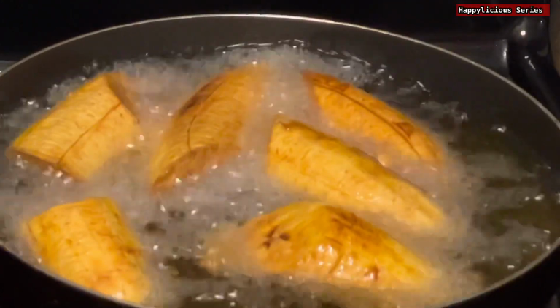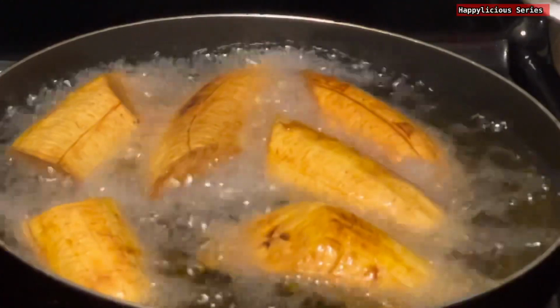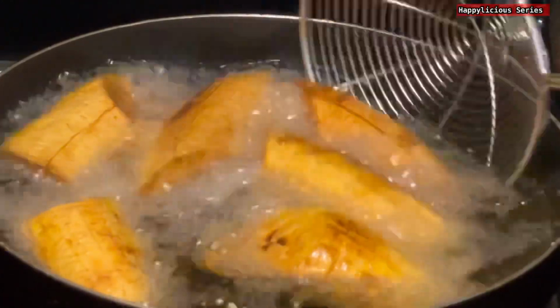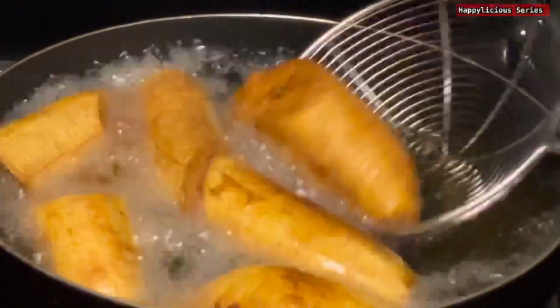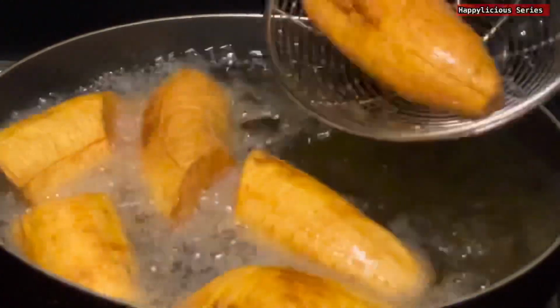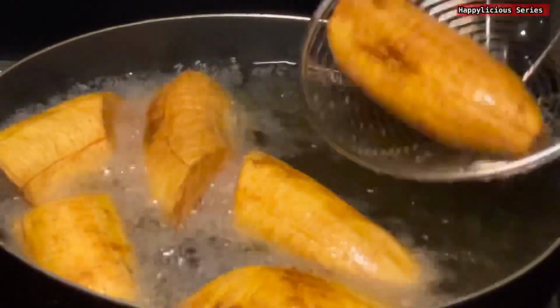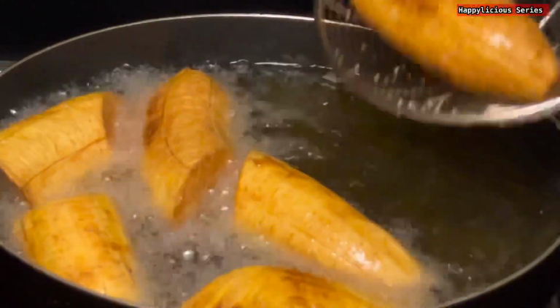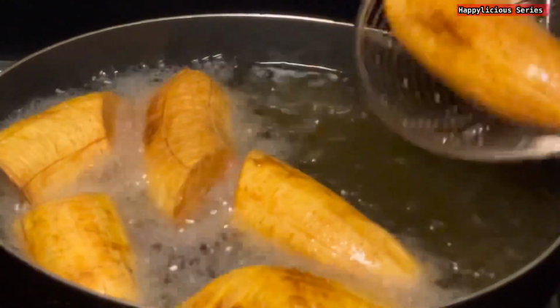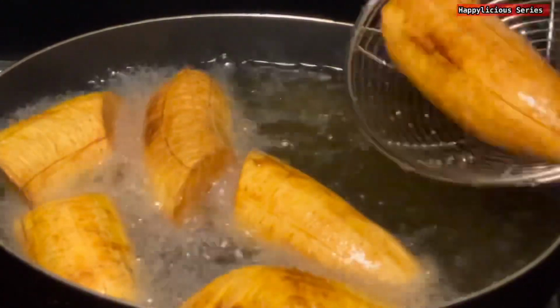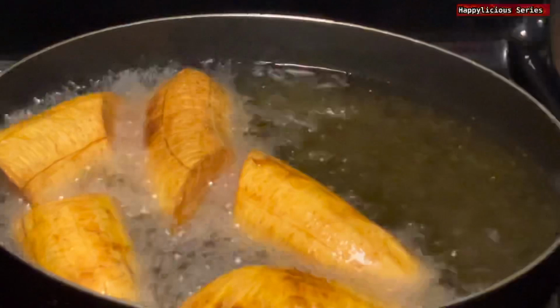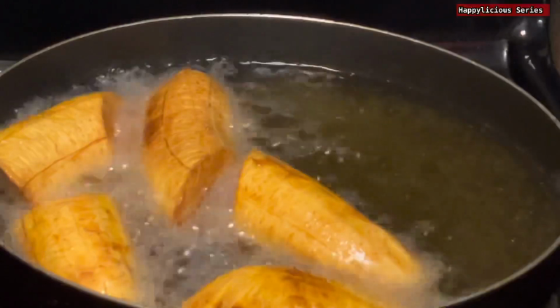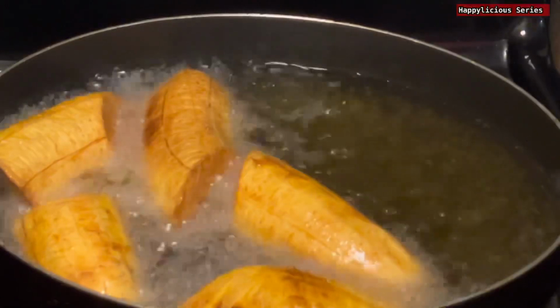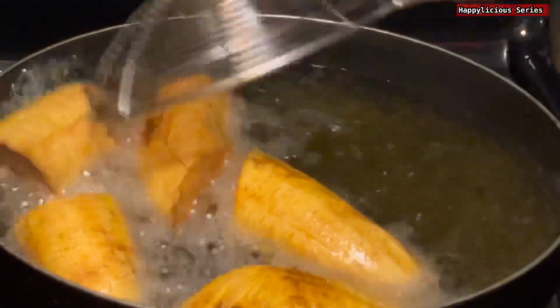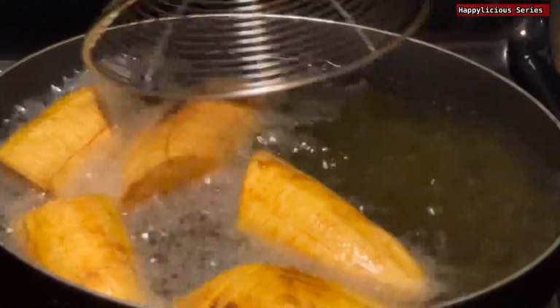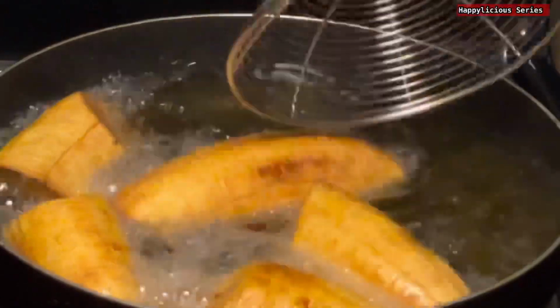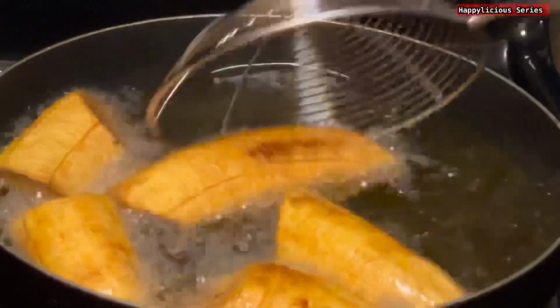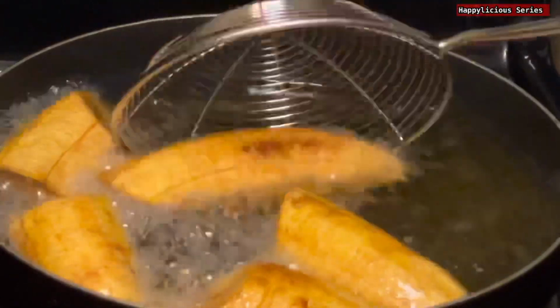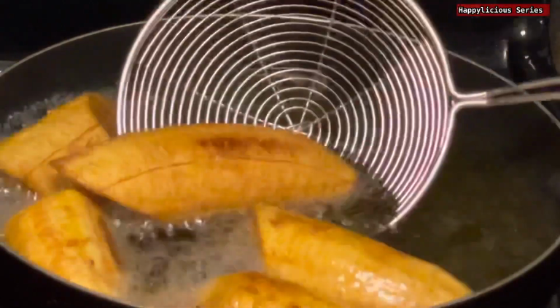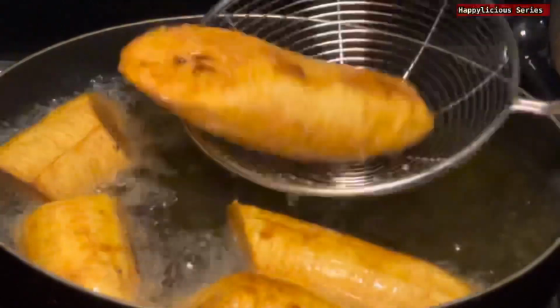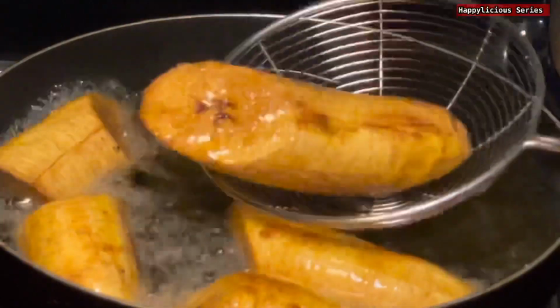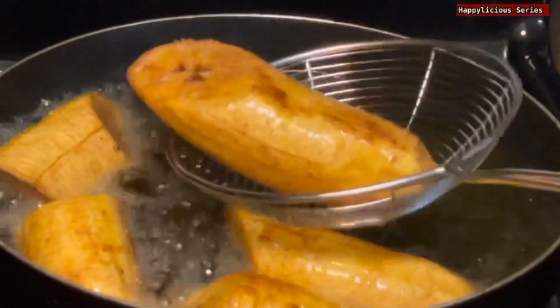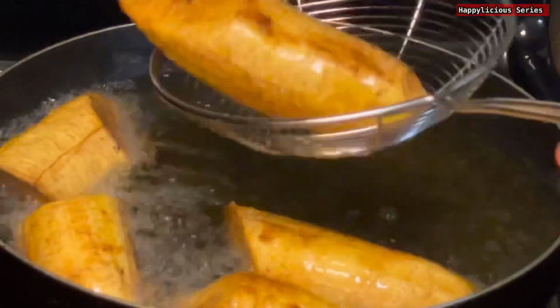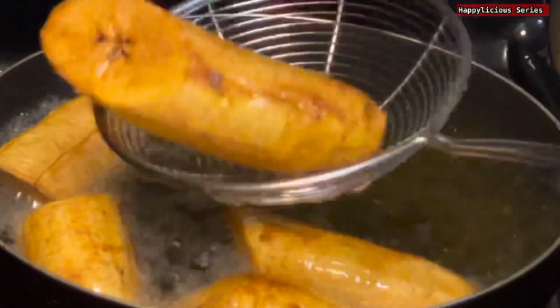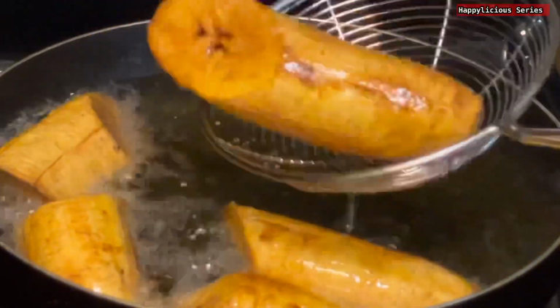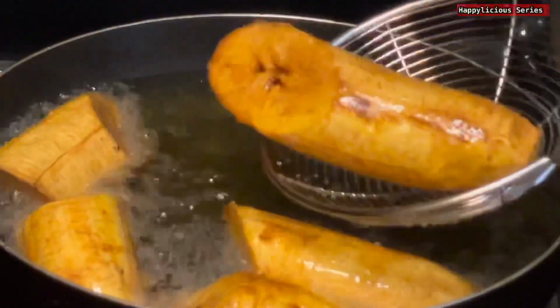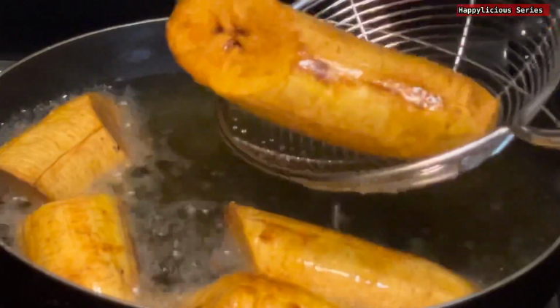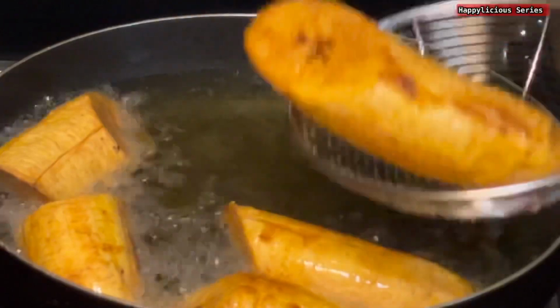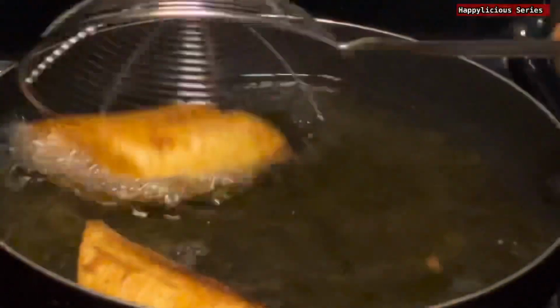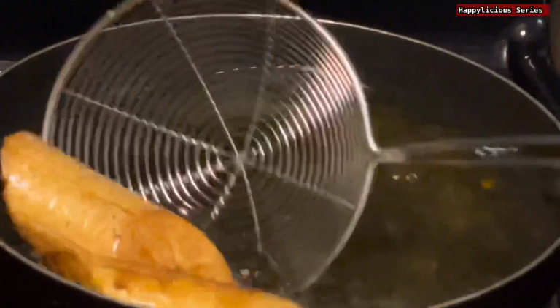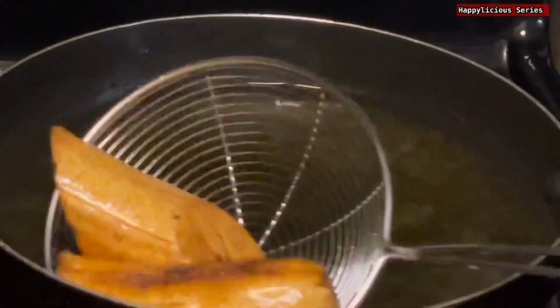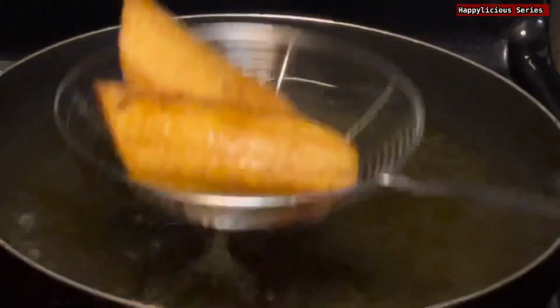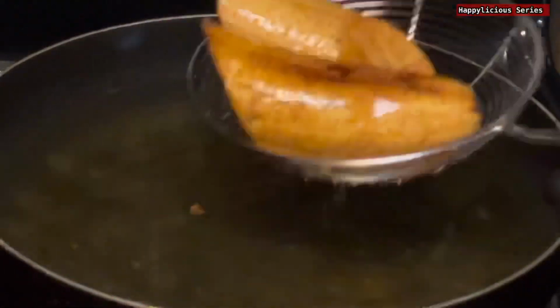At this point it's ready. As you can see it's not burnt, it's just golden brown, which is what you are aiming at. I'm going to take it out and let it sit for about a minute or two before we go into the next step.